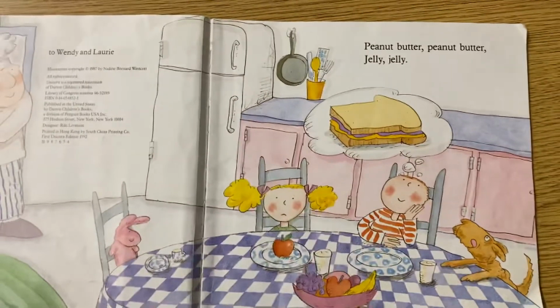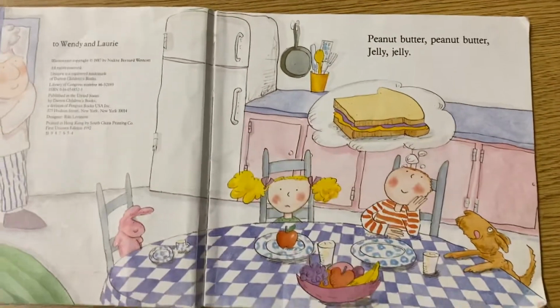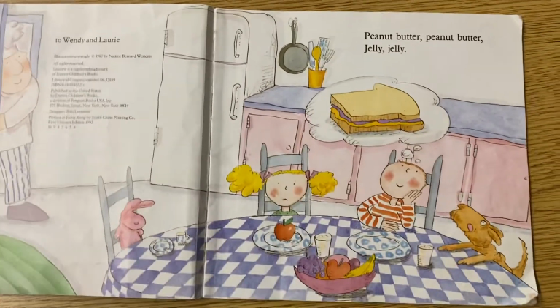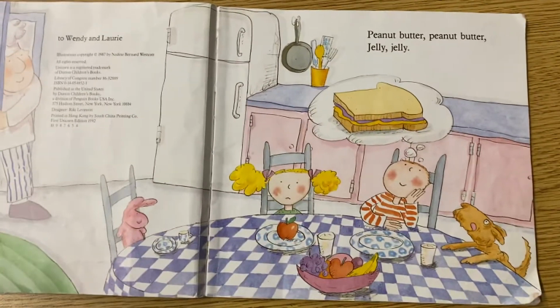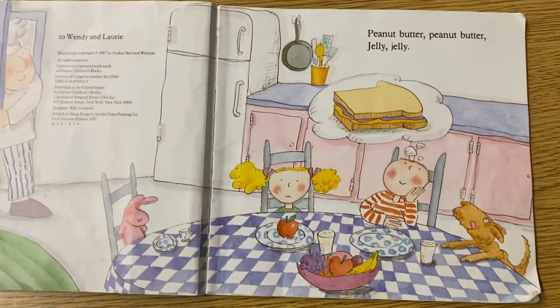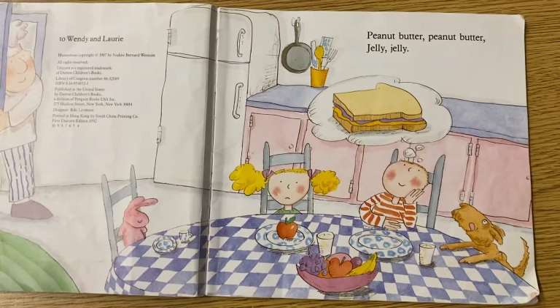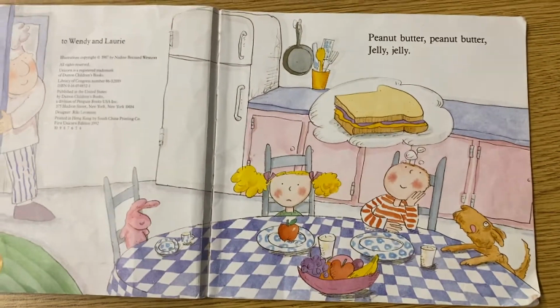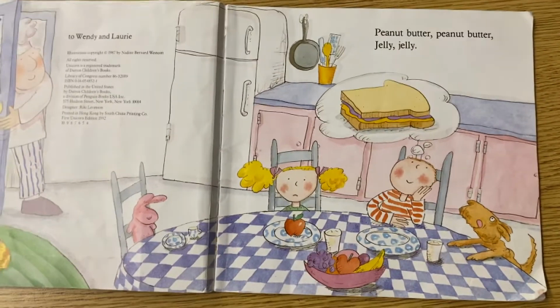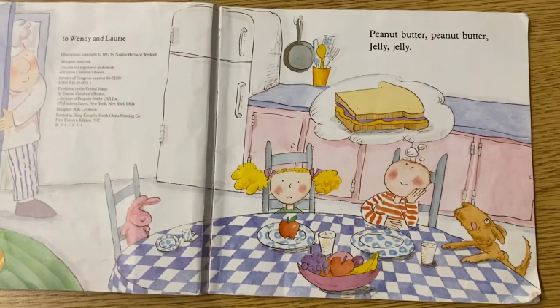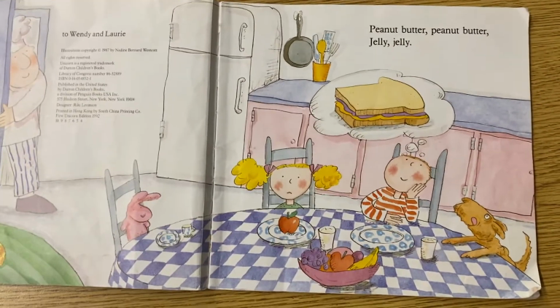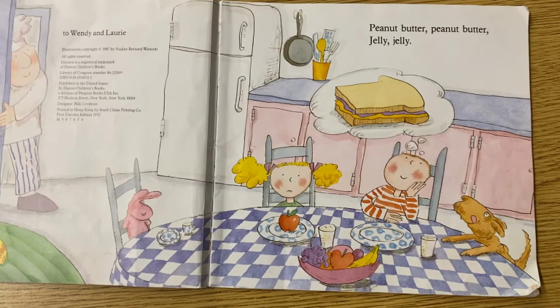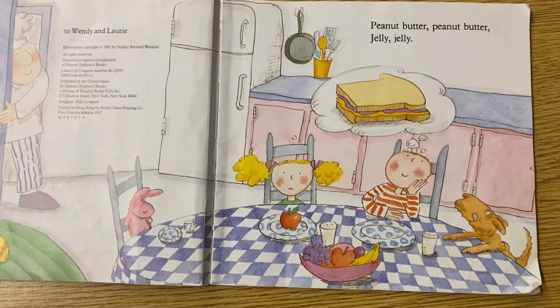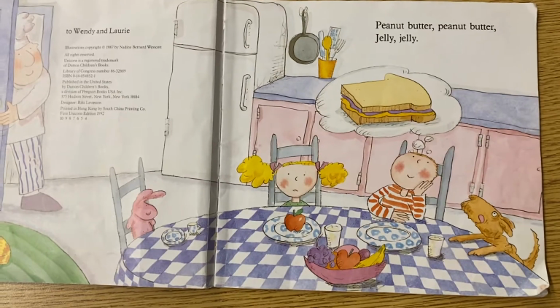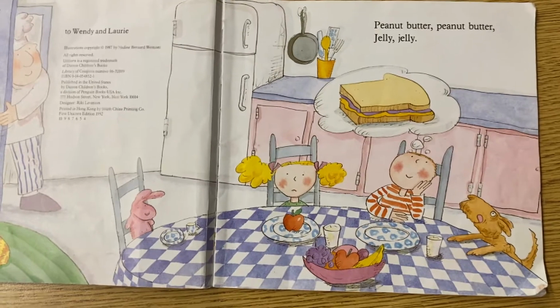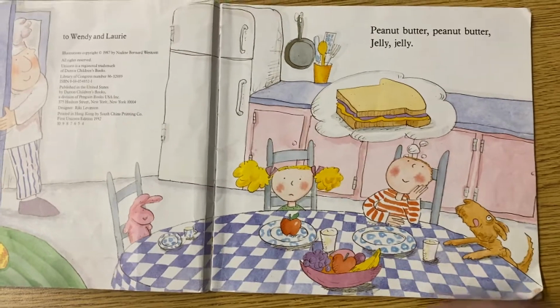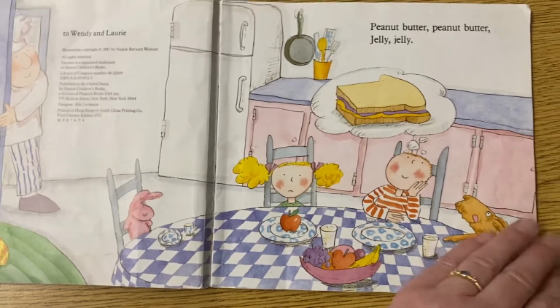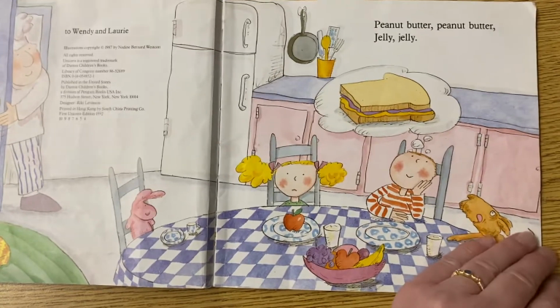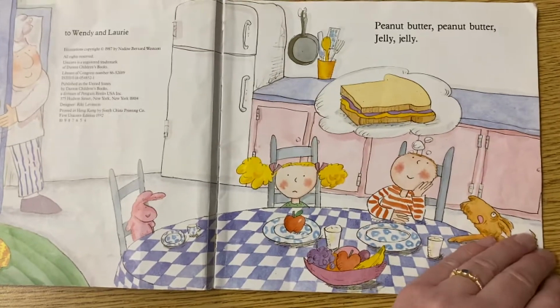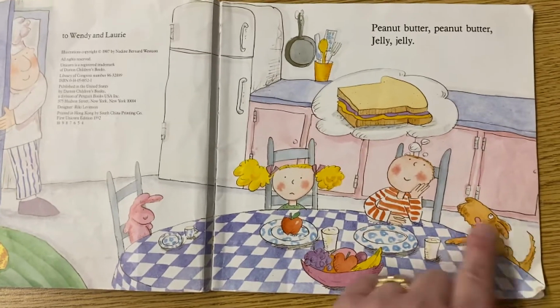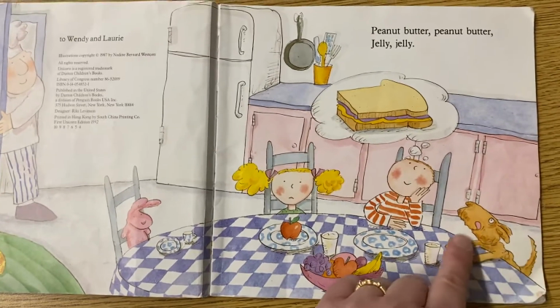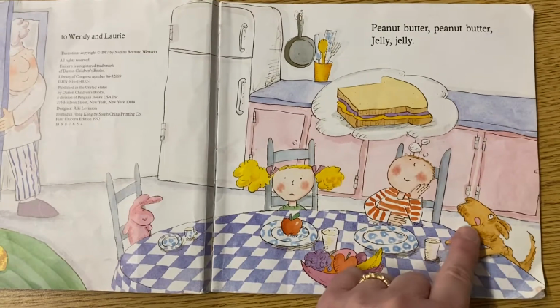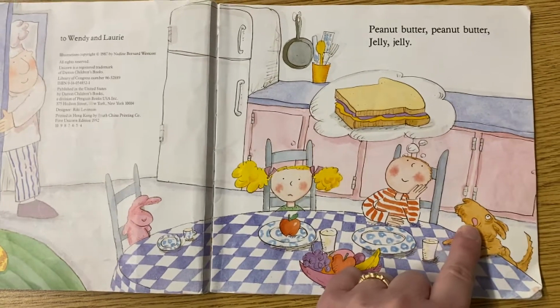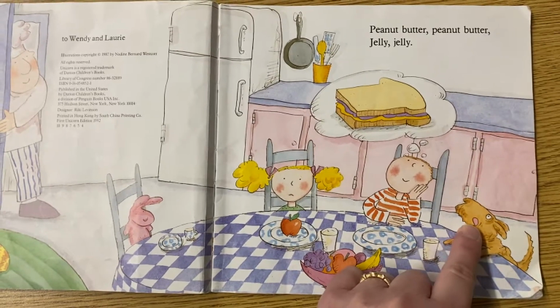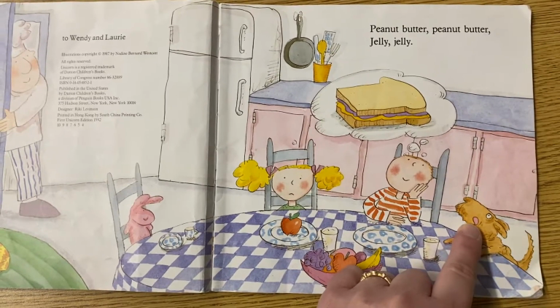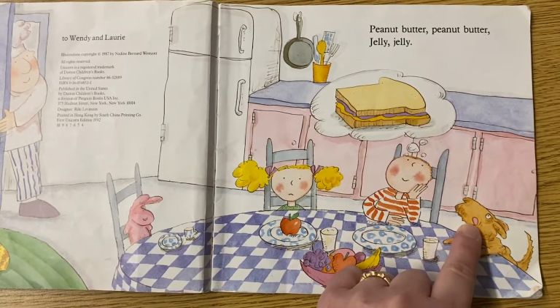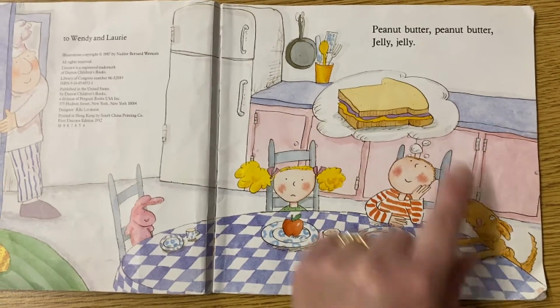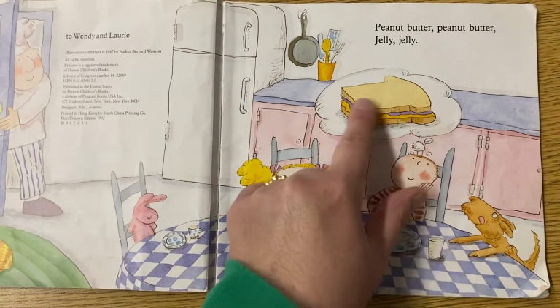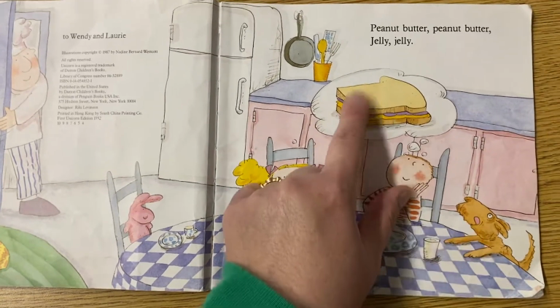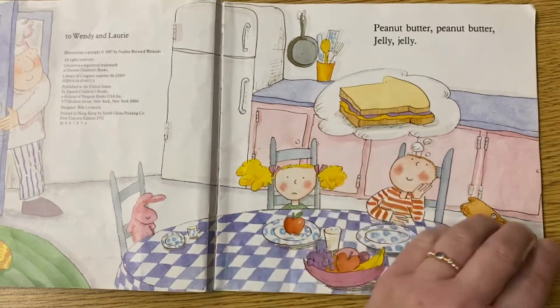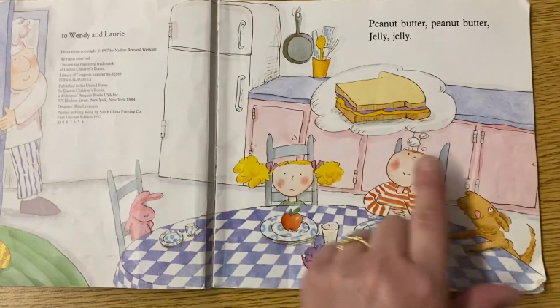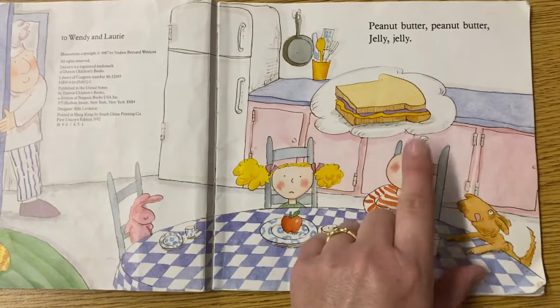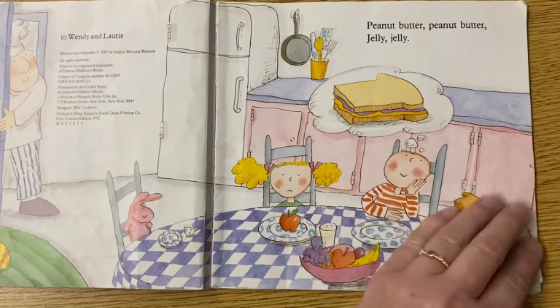Peanut butter, peanut butter, jelly, jelly. Look at the dog. He wants to eat this boy's dream.